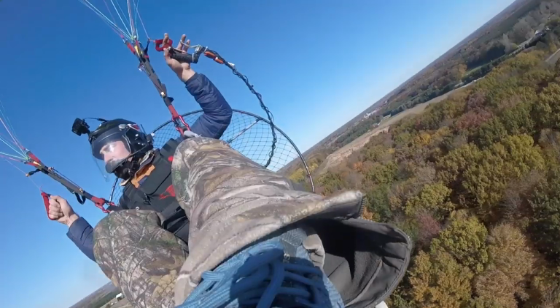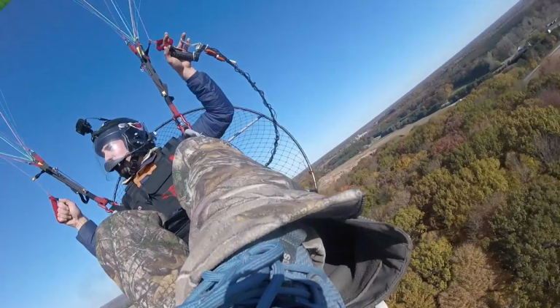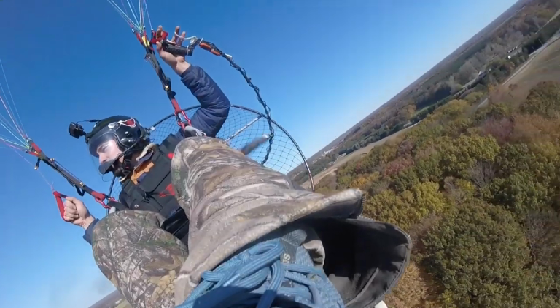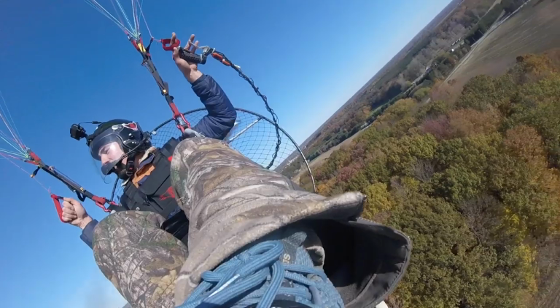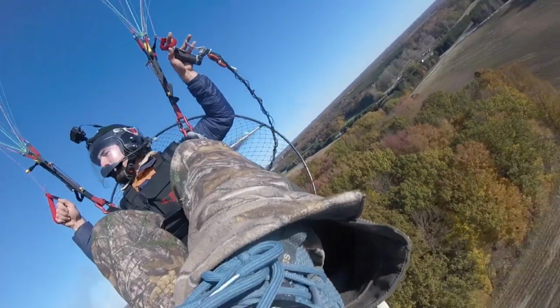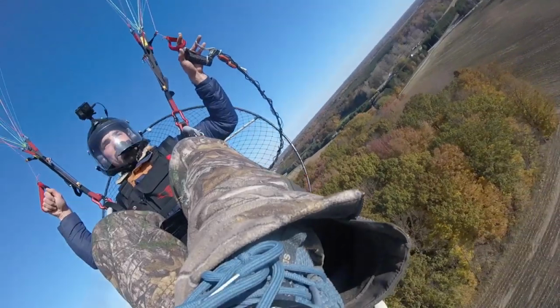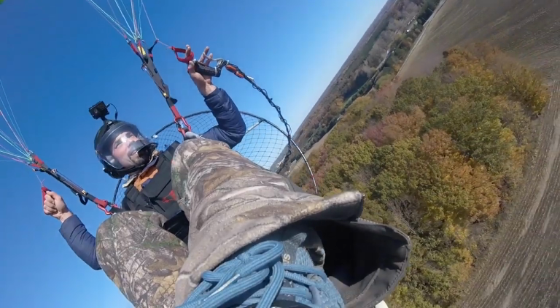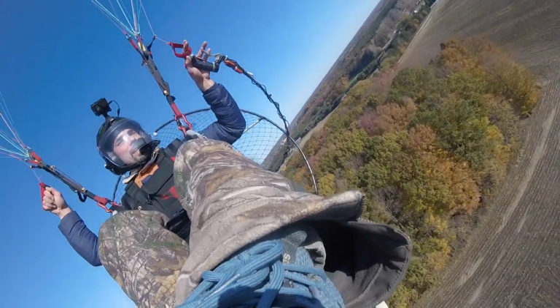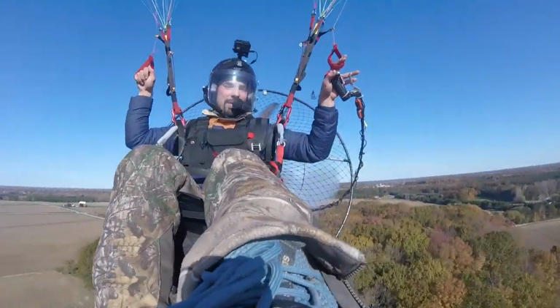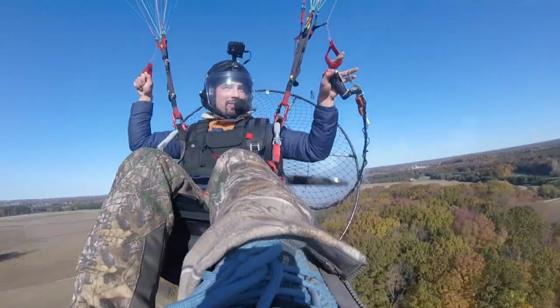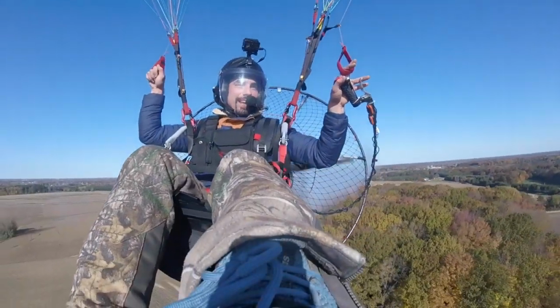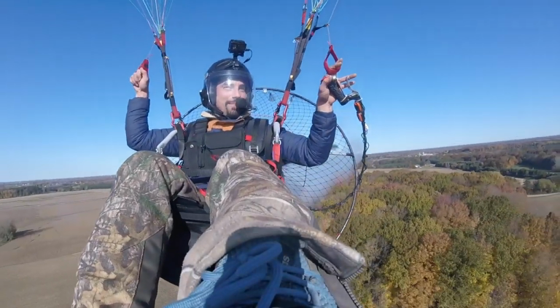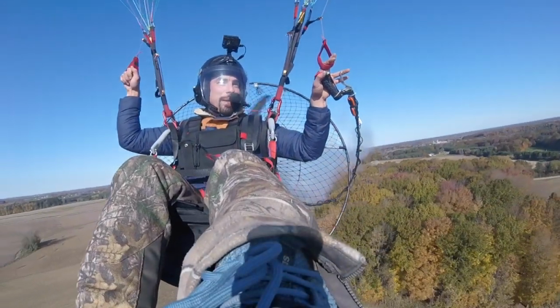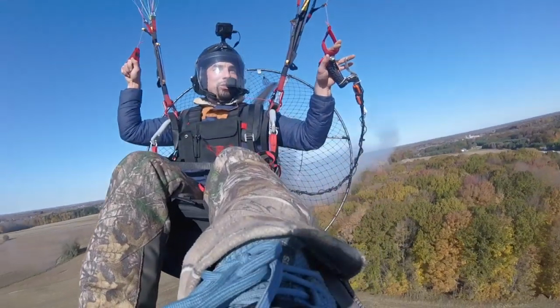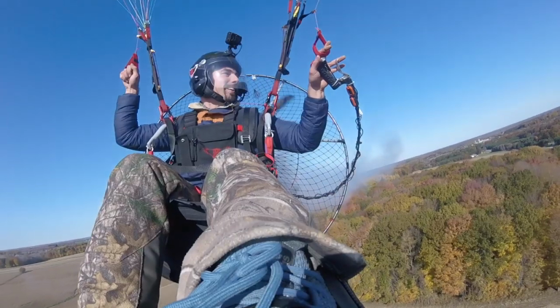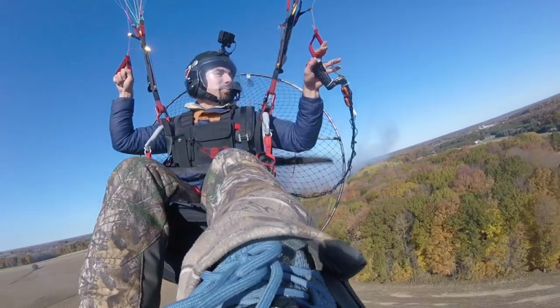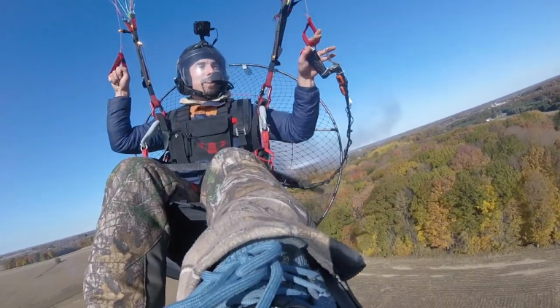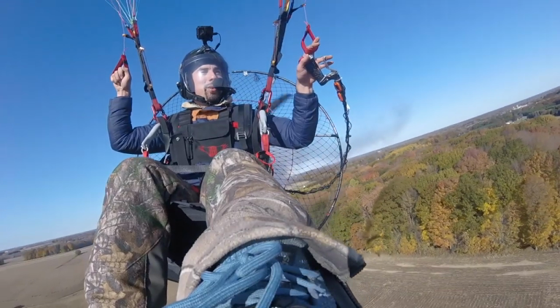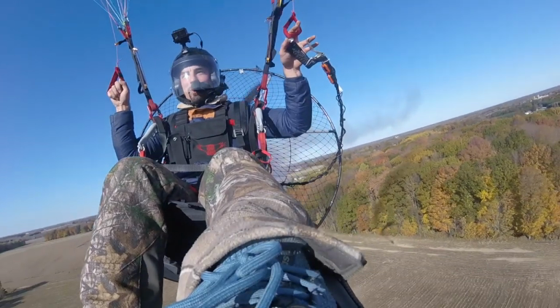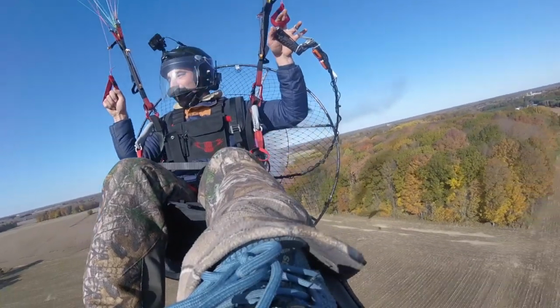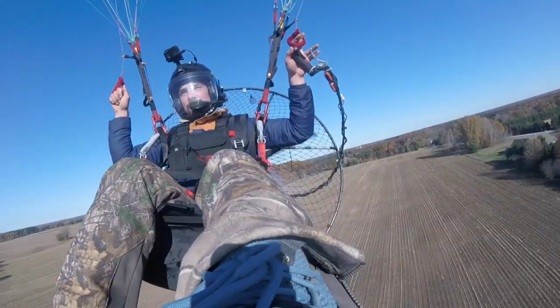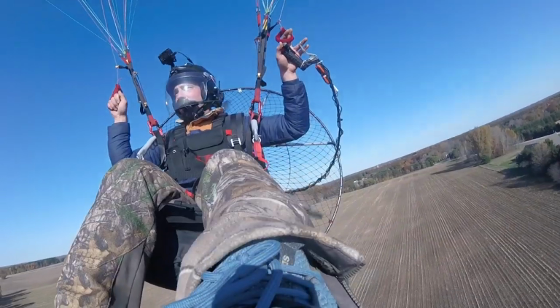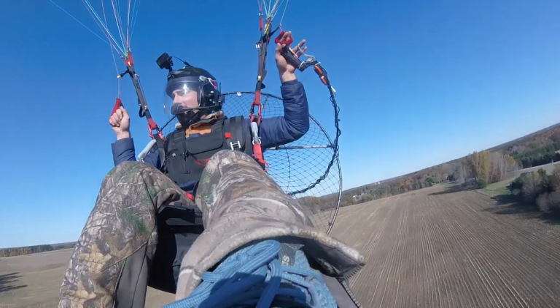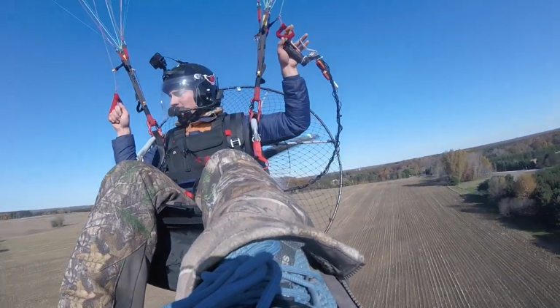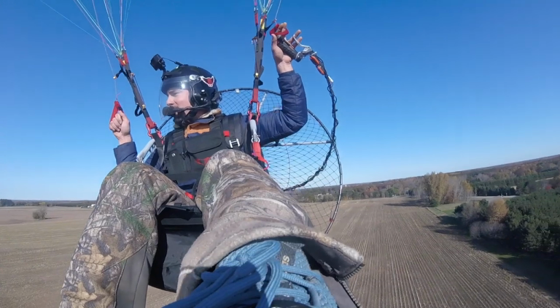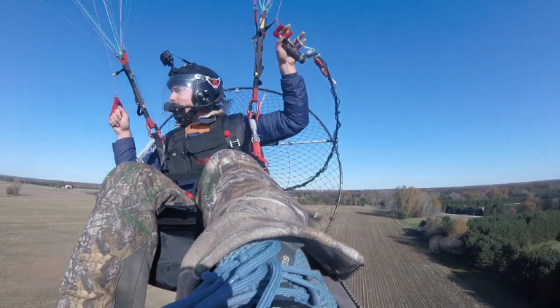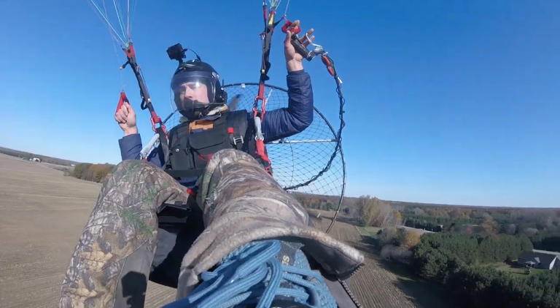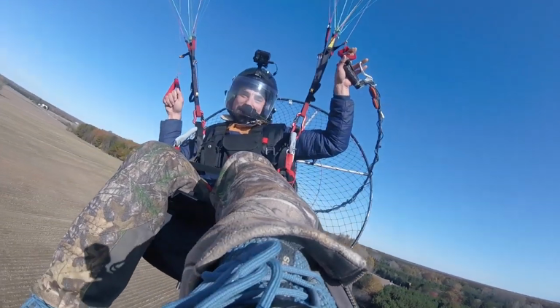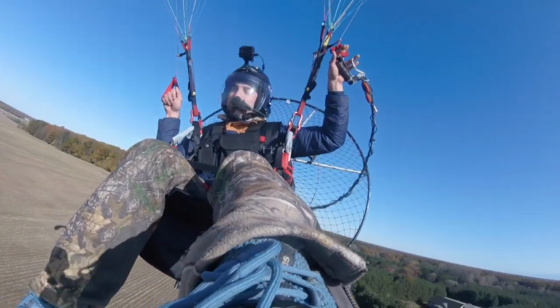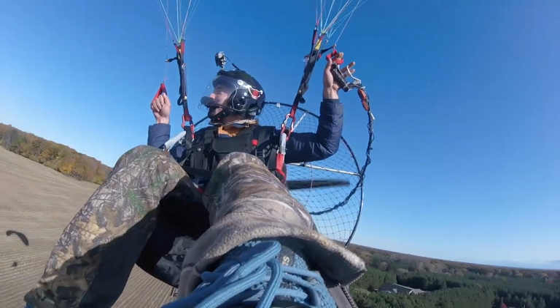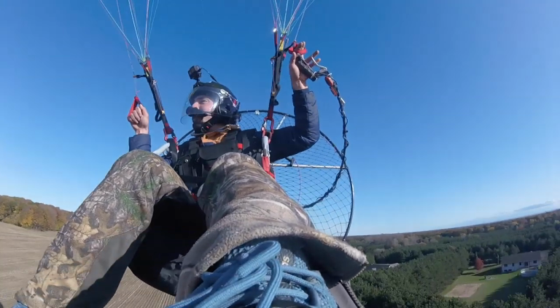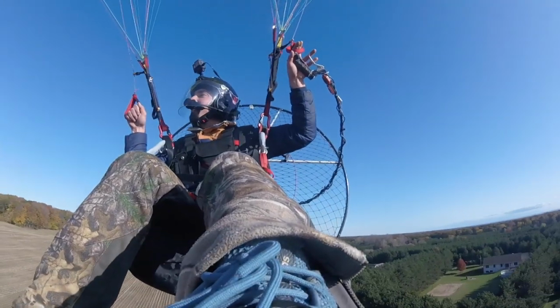You can see the beautiful colors of fall right down below. I'm getting bounced around. I think I'm going to keep this flight pretty short. Blast a little bit more smoke here. My fingers are a little cold — it's in the 30s, so without gloves she gets cold pretty darn quick.